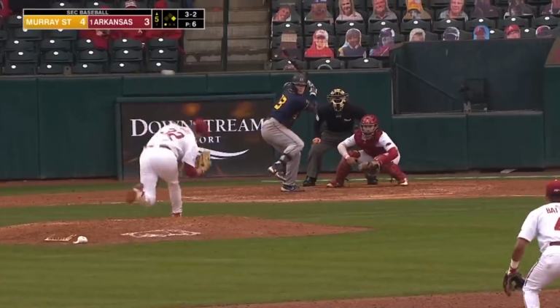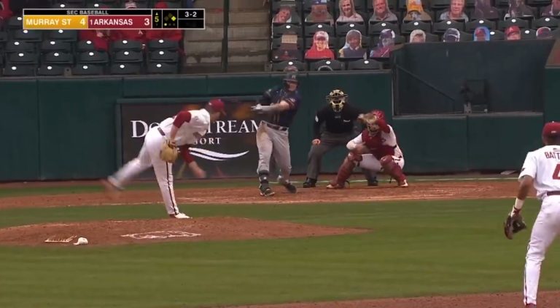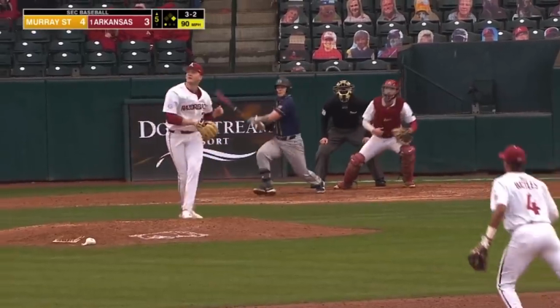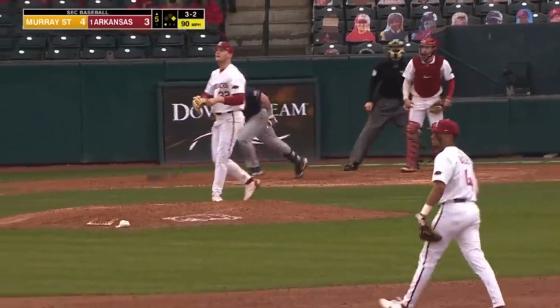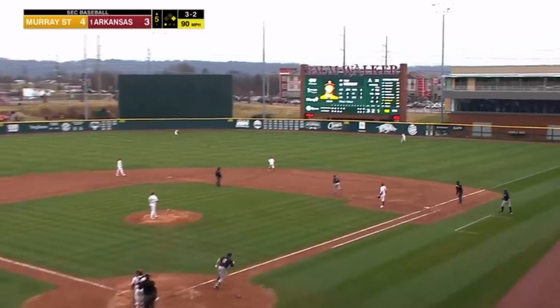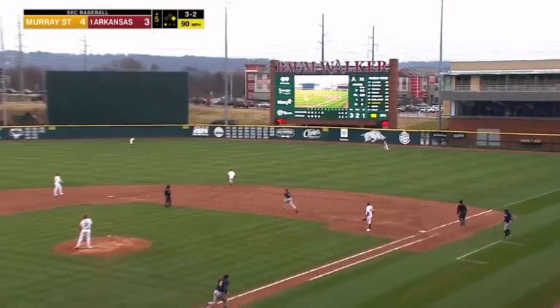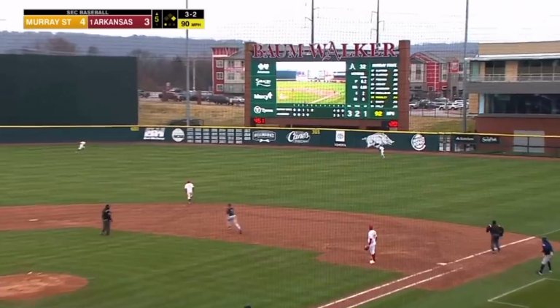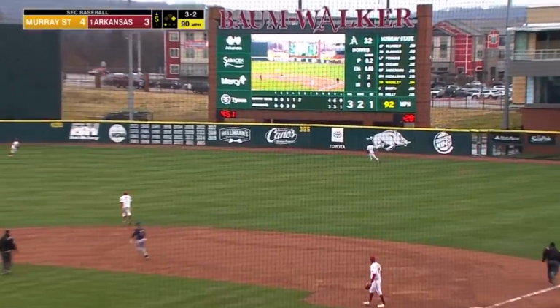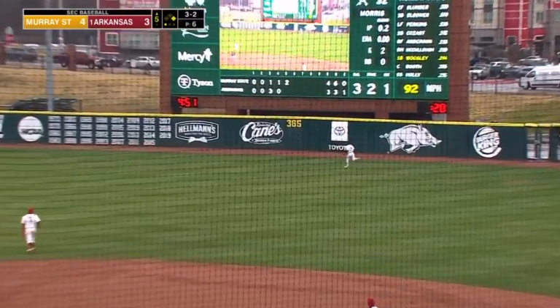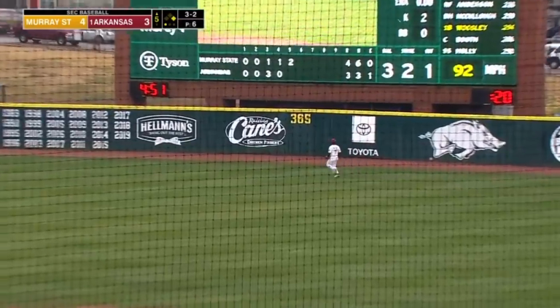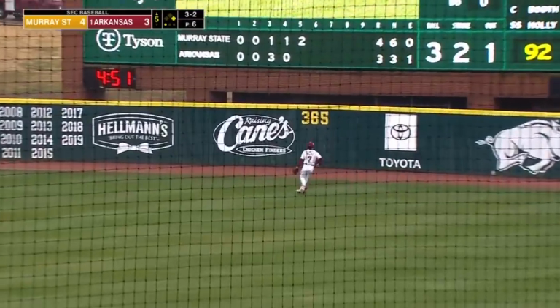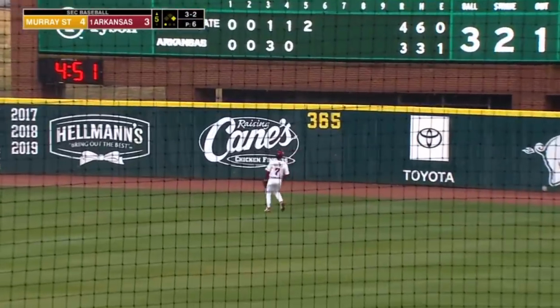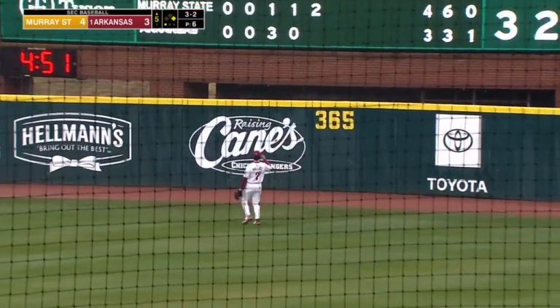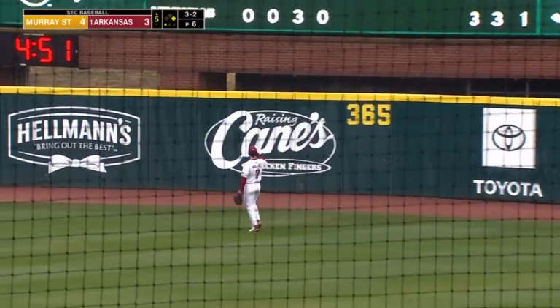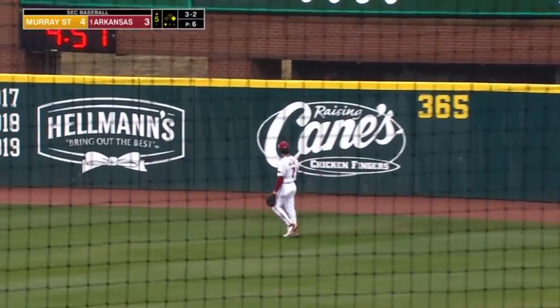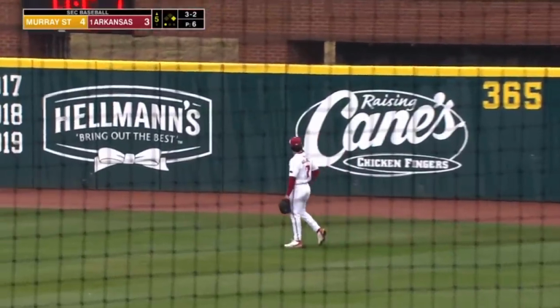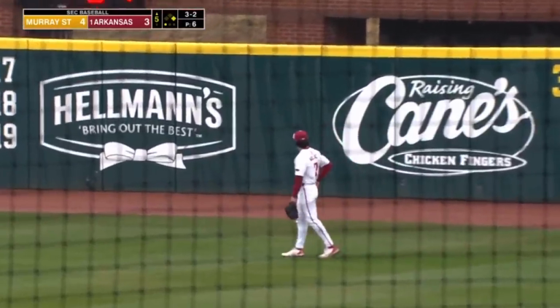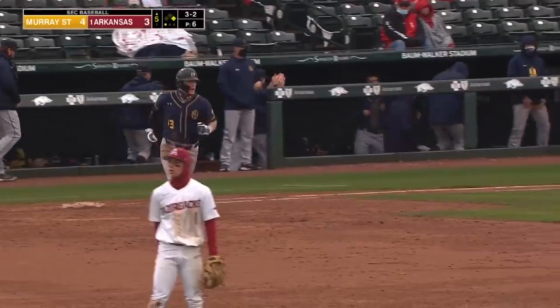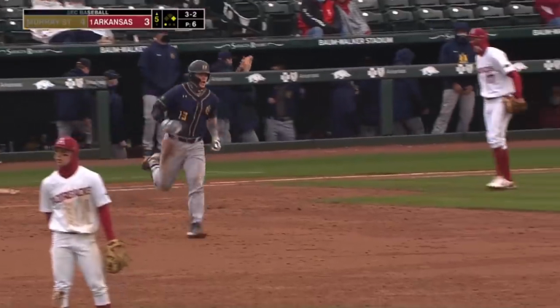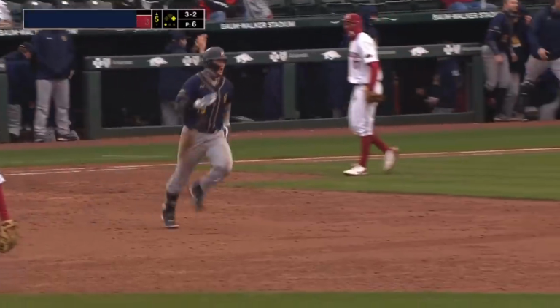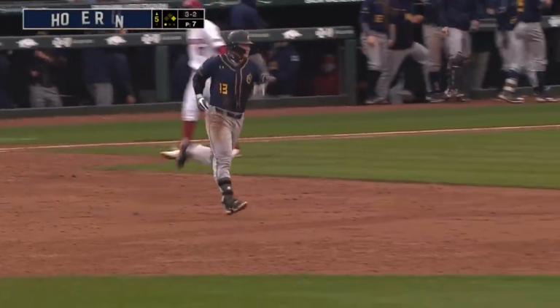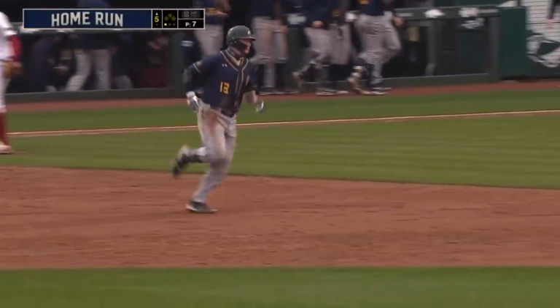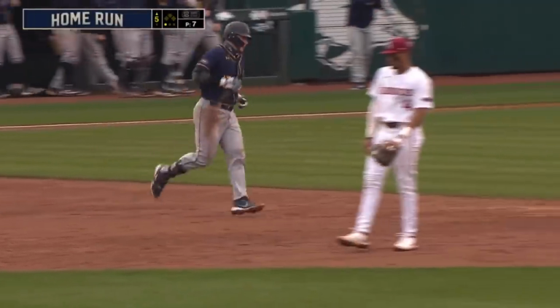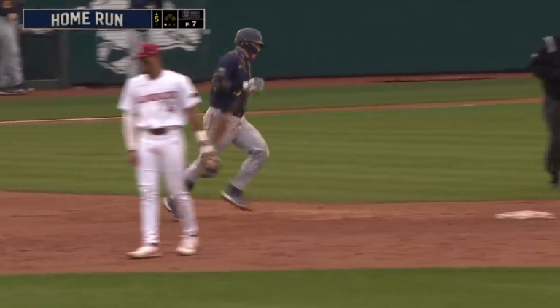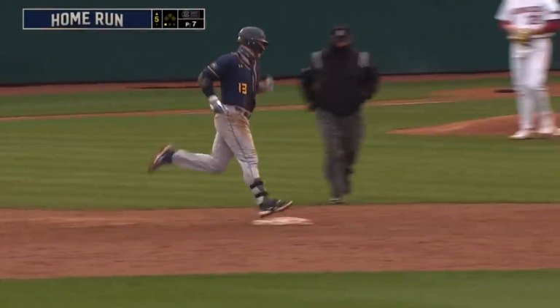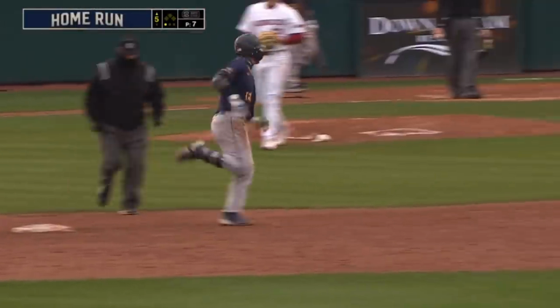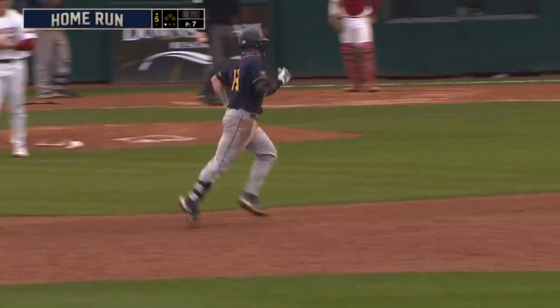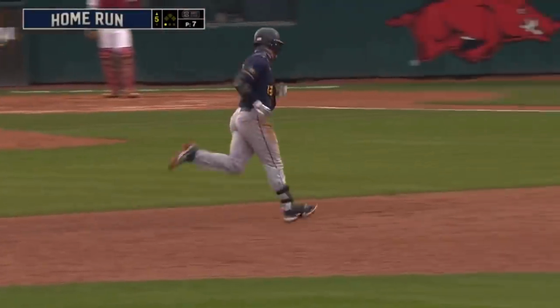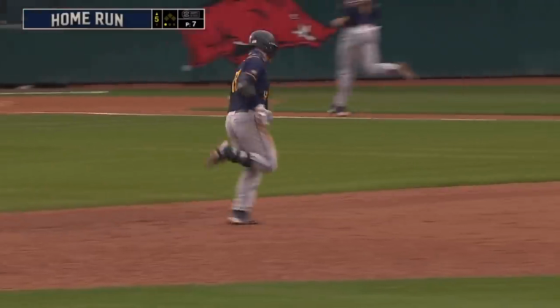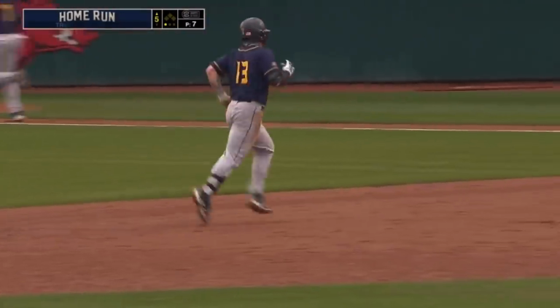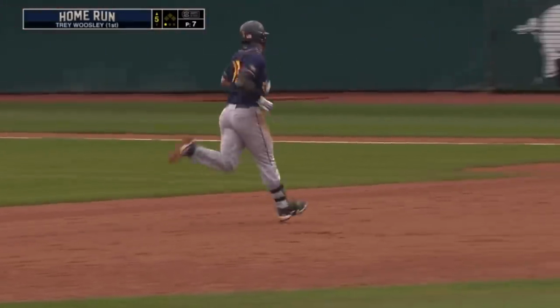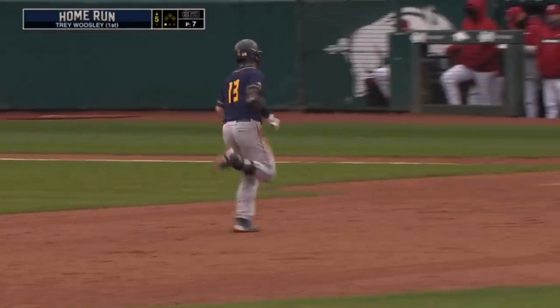Not going this time. And Woosley lines it to deep right — and that ball clears the fence. Two-run home run, Trey Woosley. And it's 6-3, Murray State.